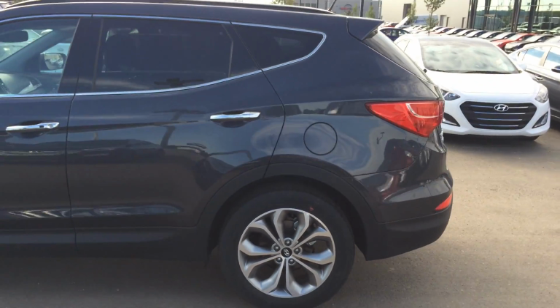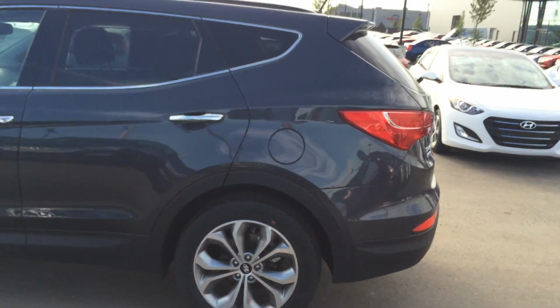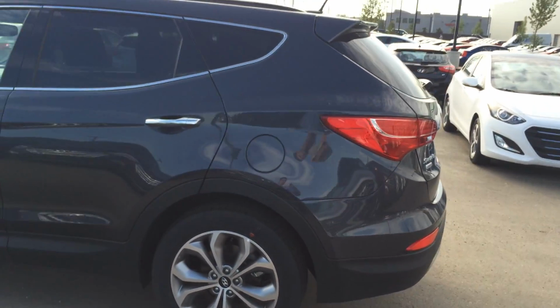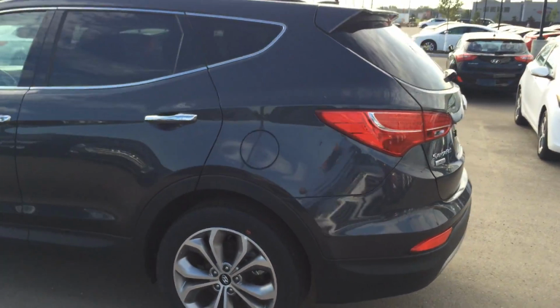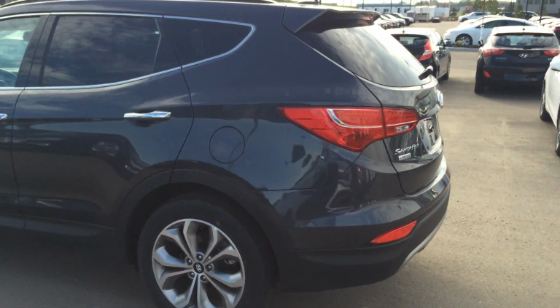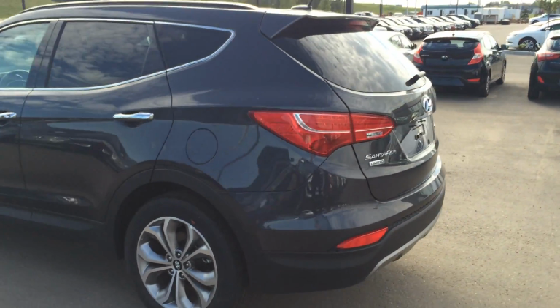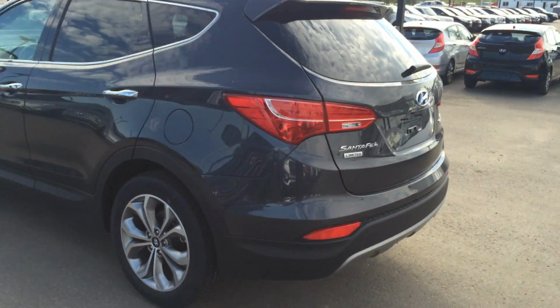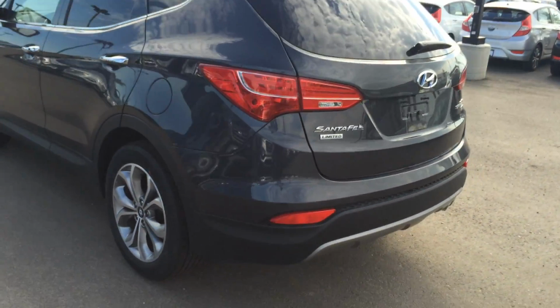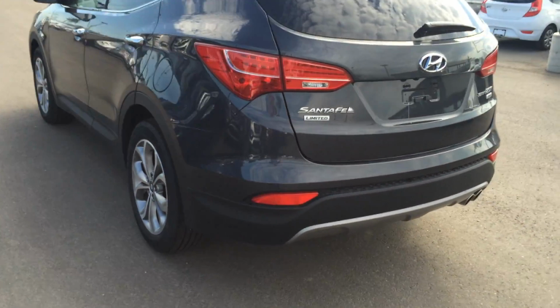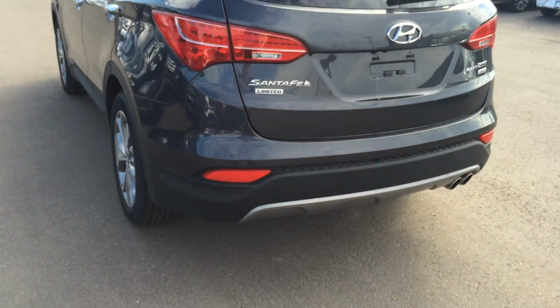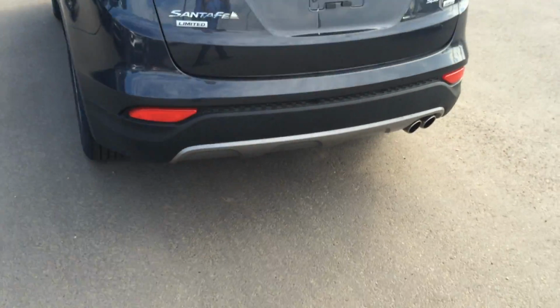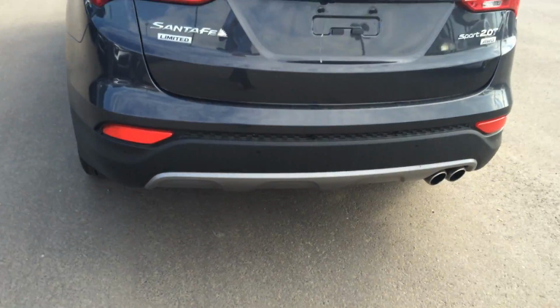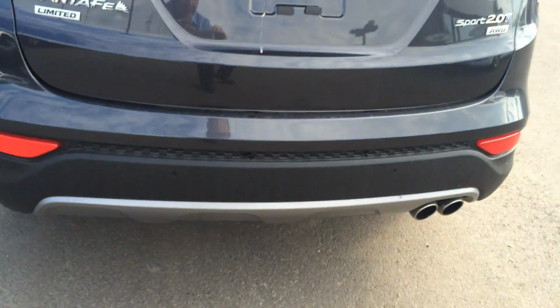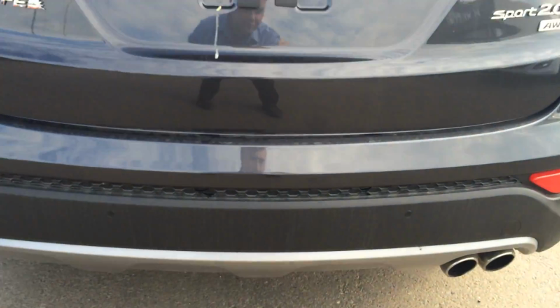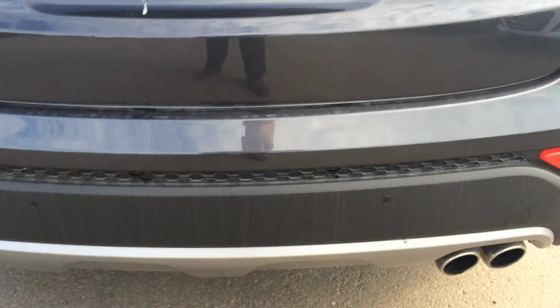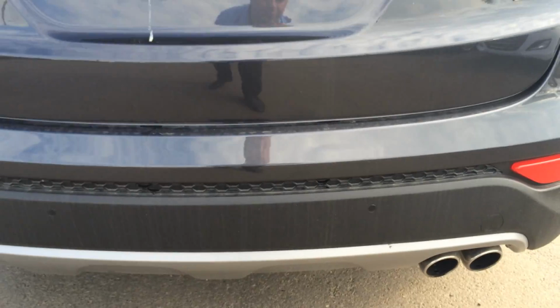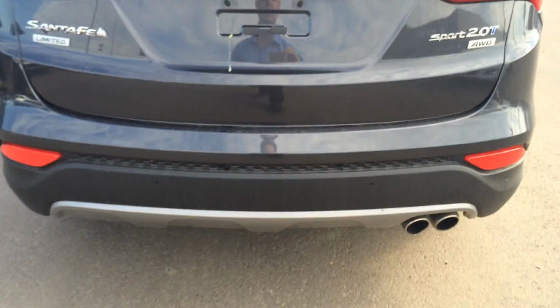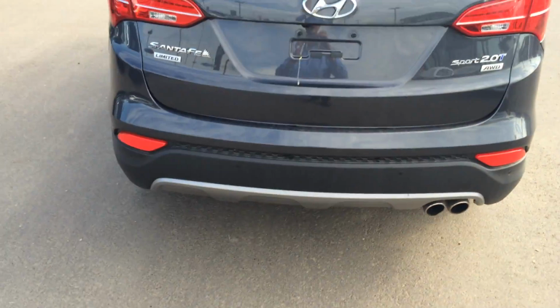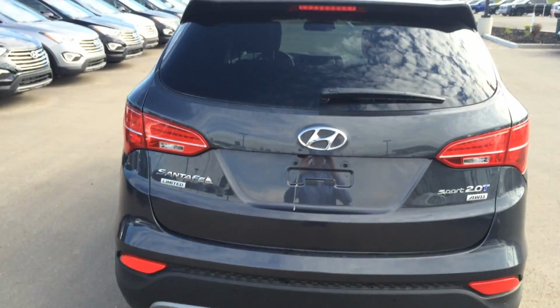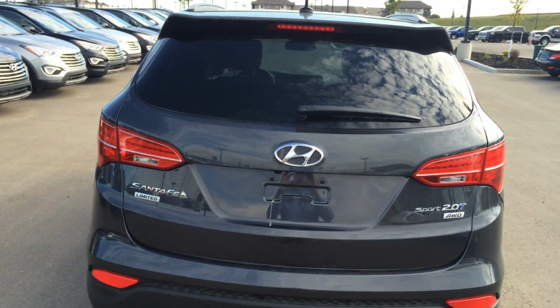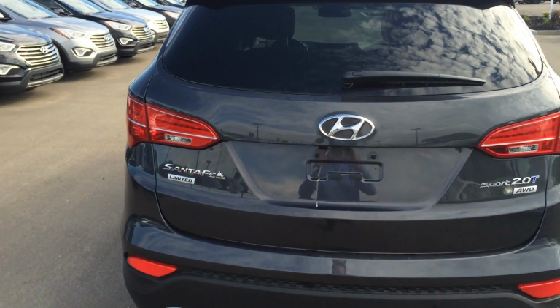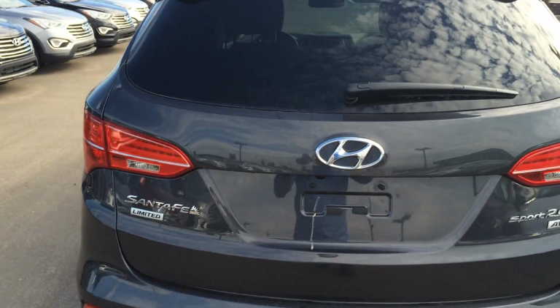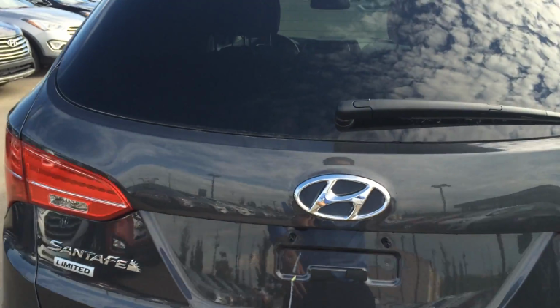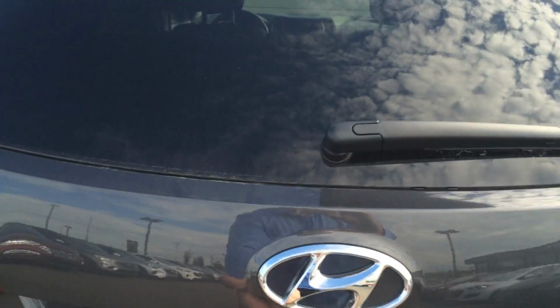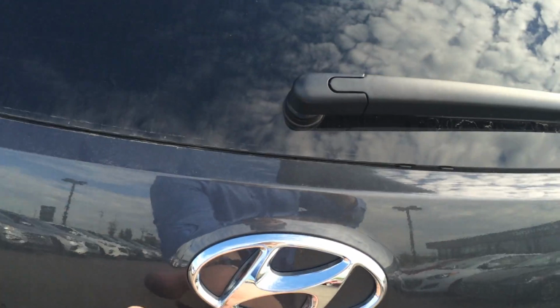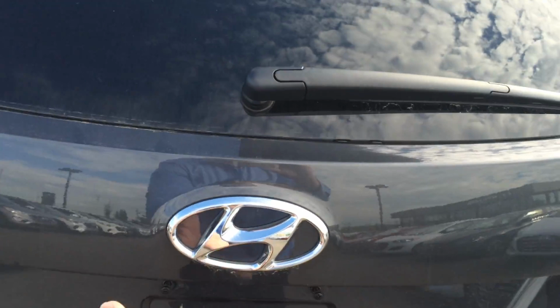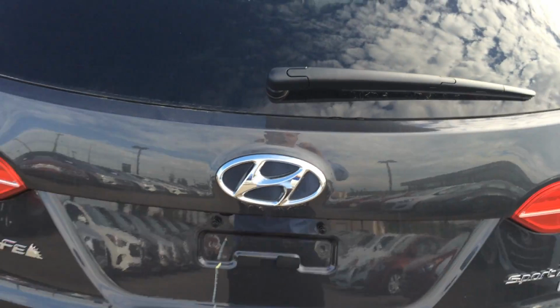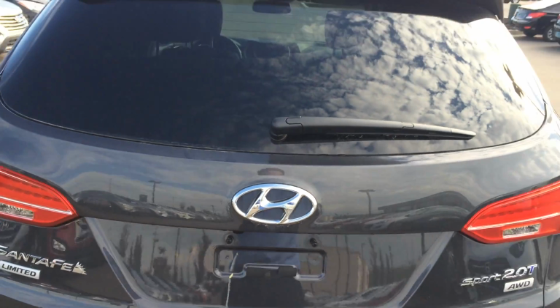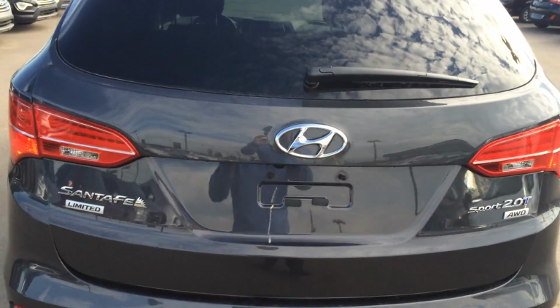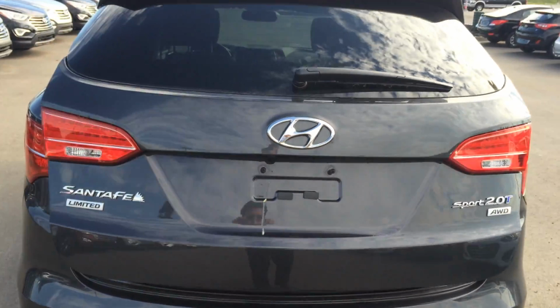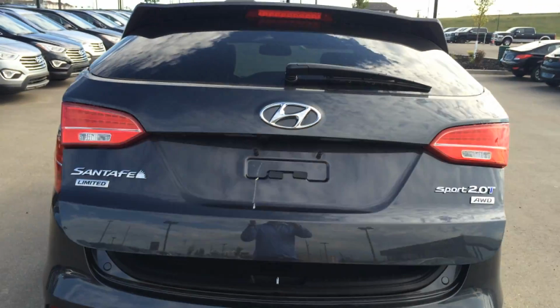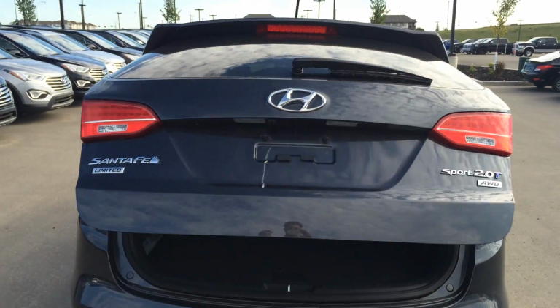As we come to the back here, you have our wraparound tail lights. We have our rear parking assist, which helps in backing up in parking lots. And we have our backup camera. And also, smart liftgate — one press of a button and up it goes.